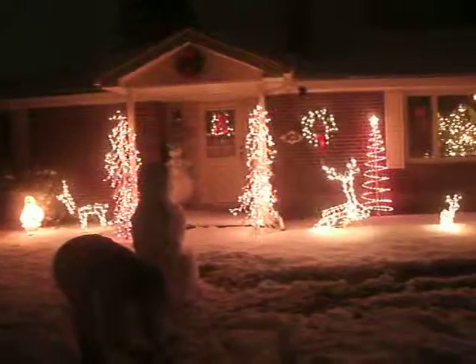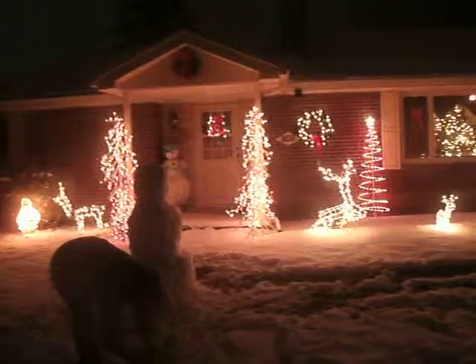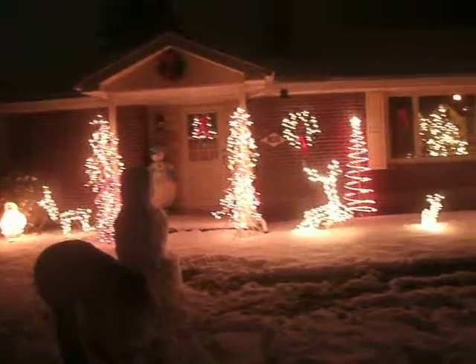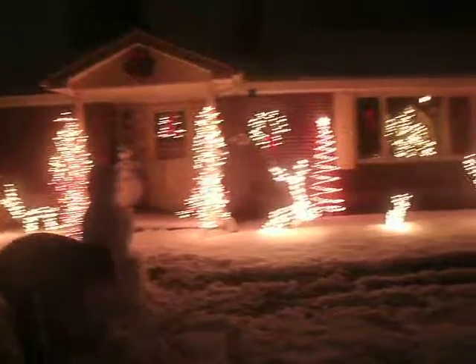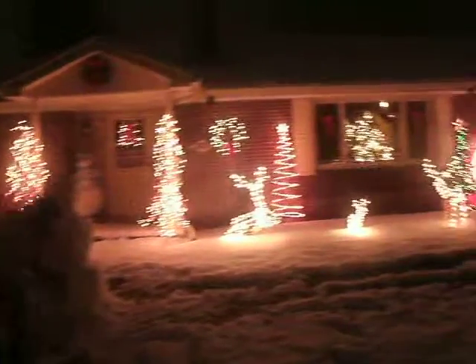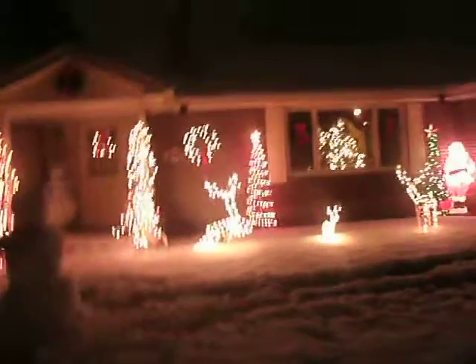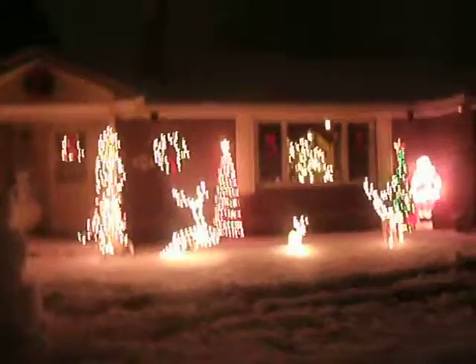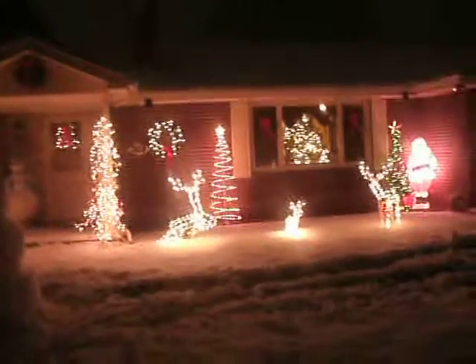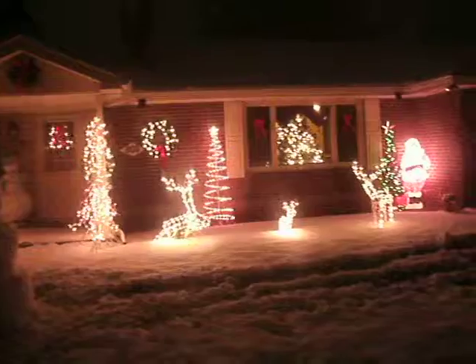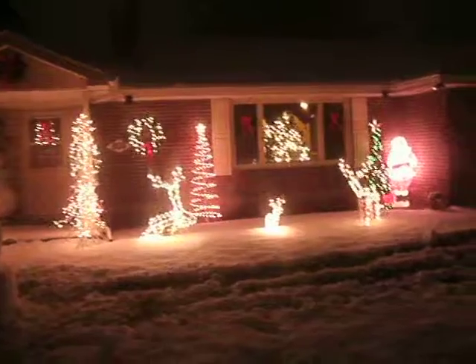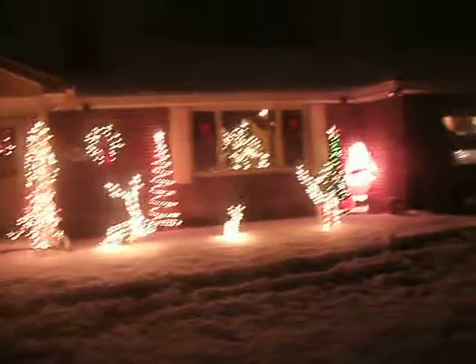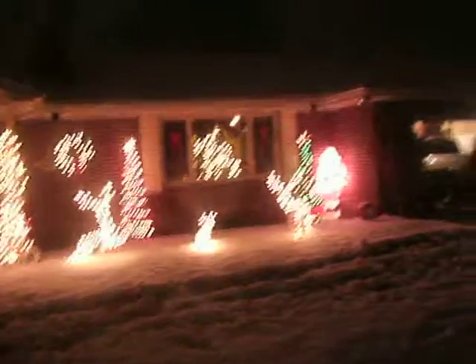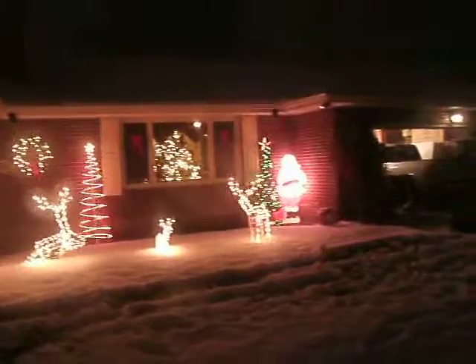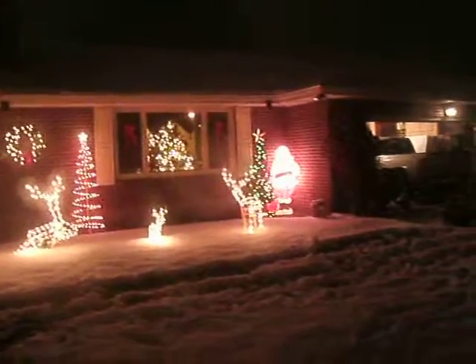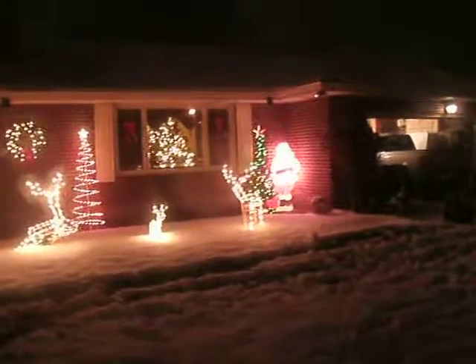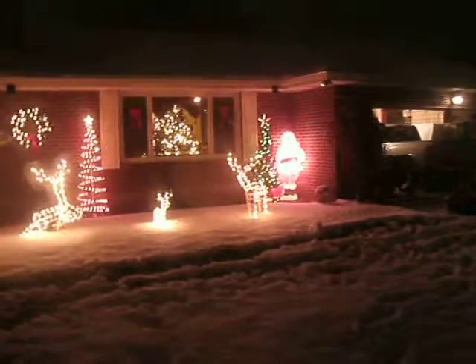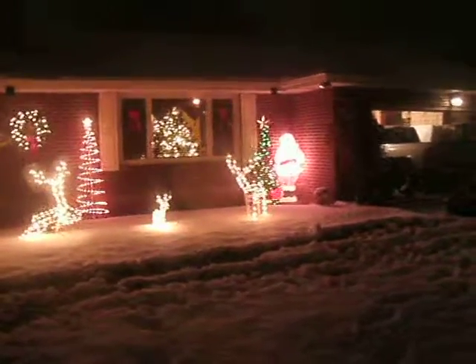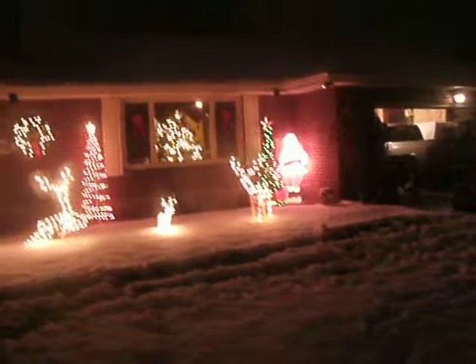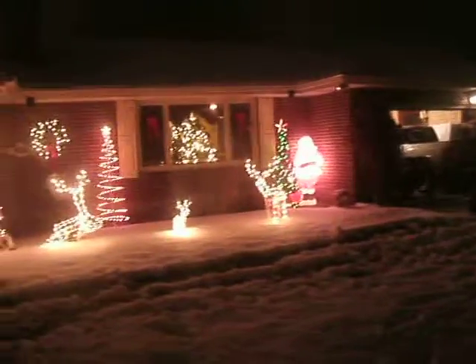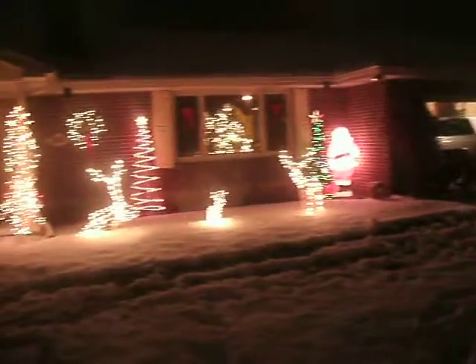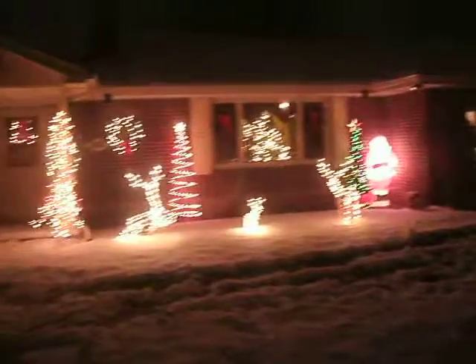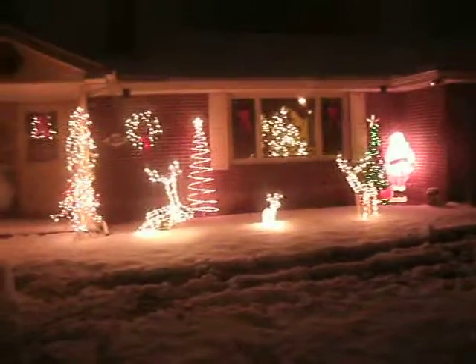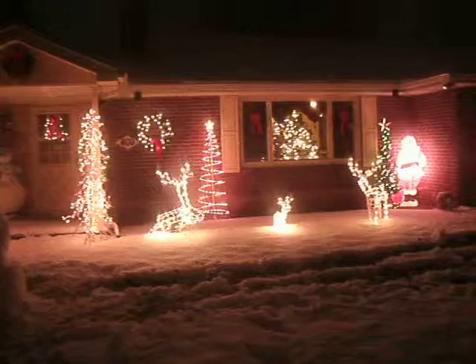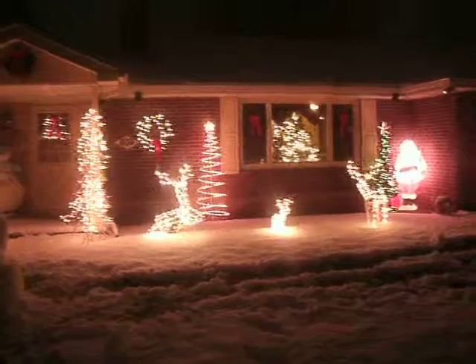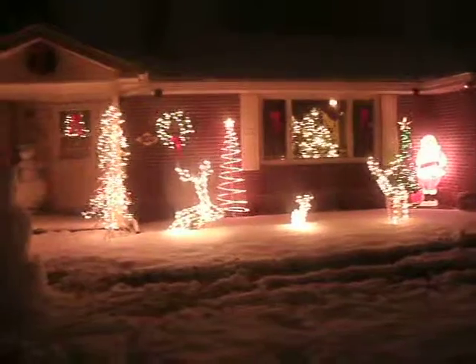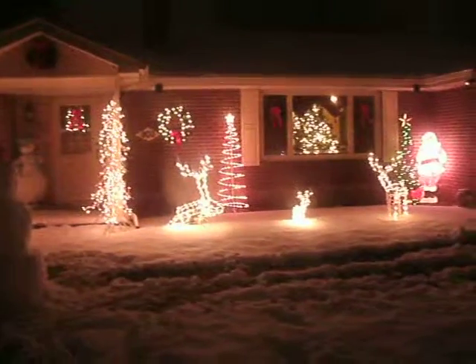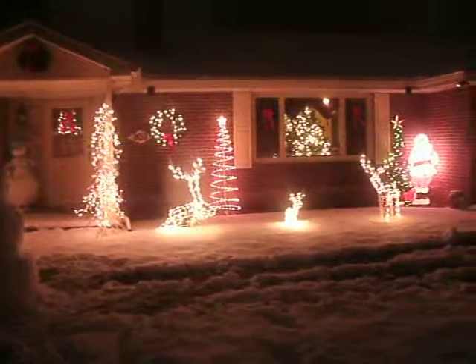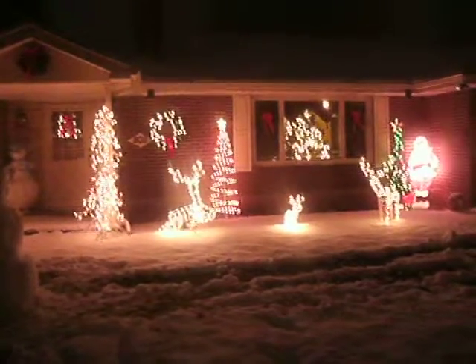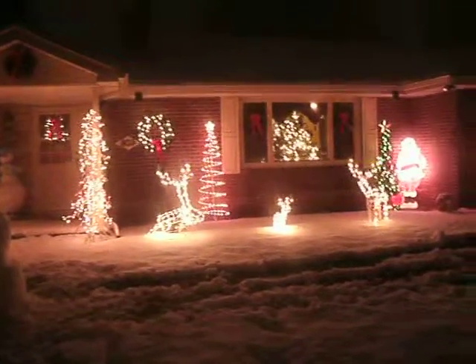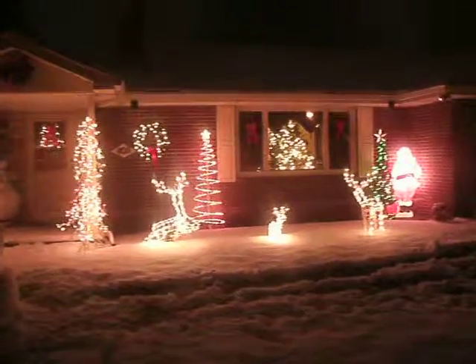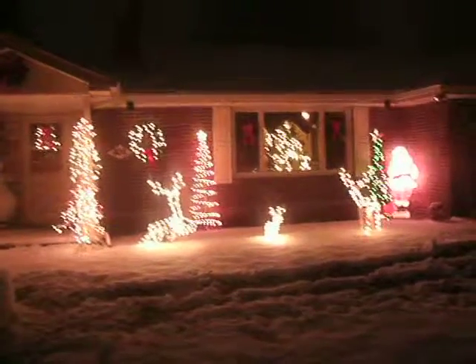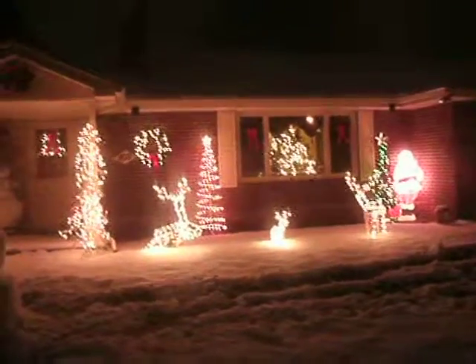We have one, two, three, four reindeer. Back in the corner, we have Santa and a Christmas tree. We have another Christmas tree, or Christmas tree in the house.